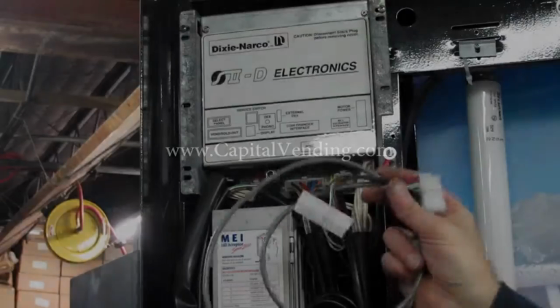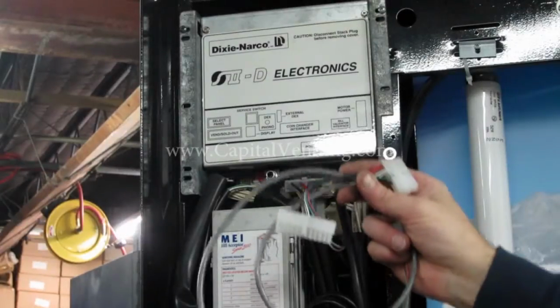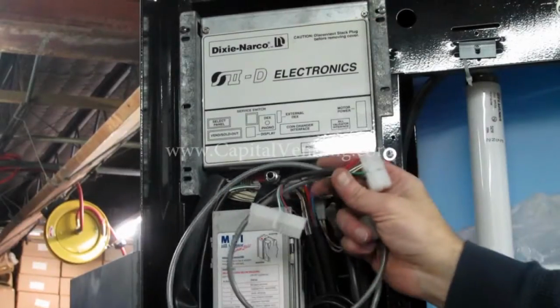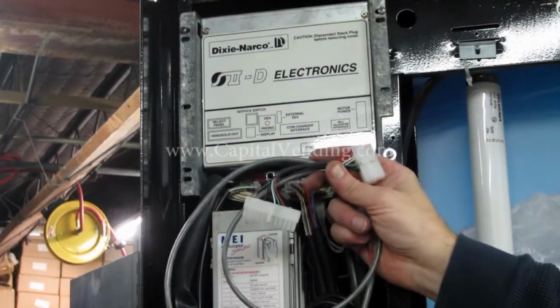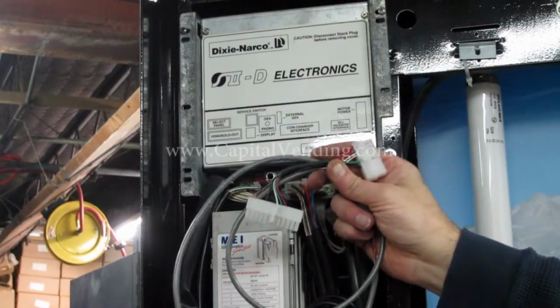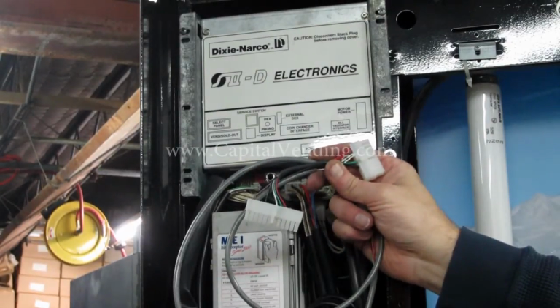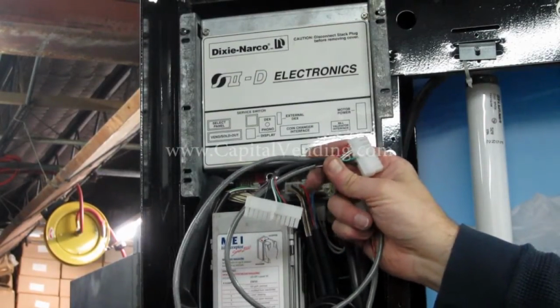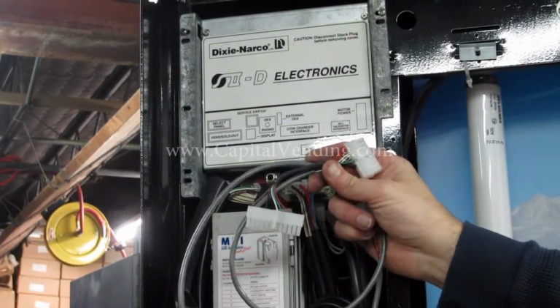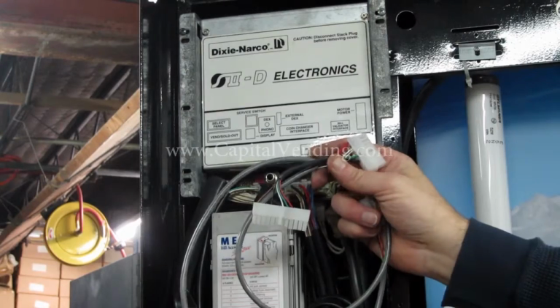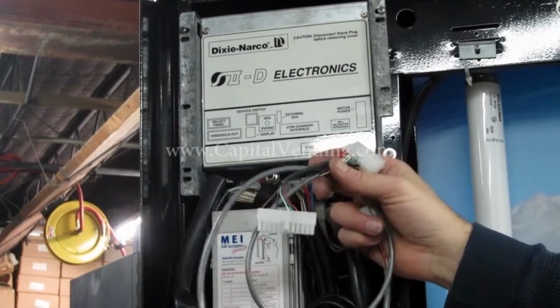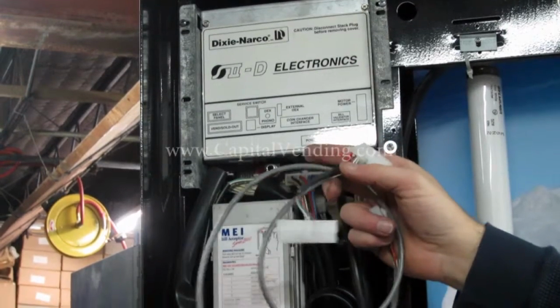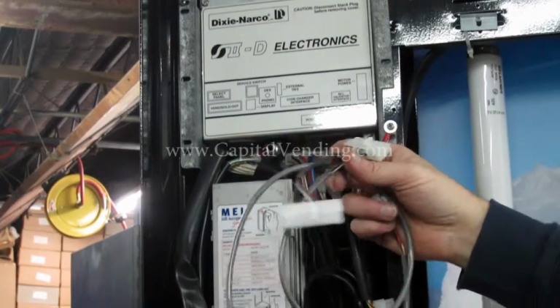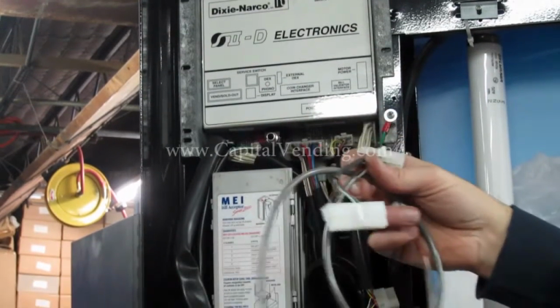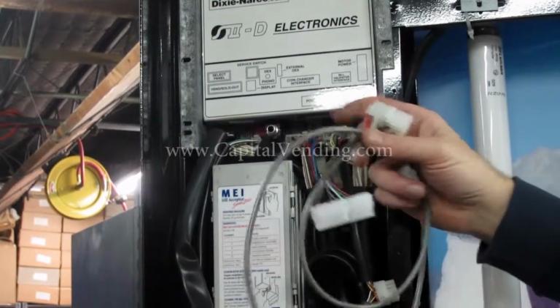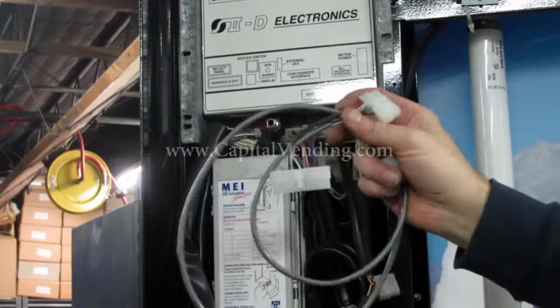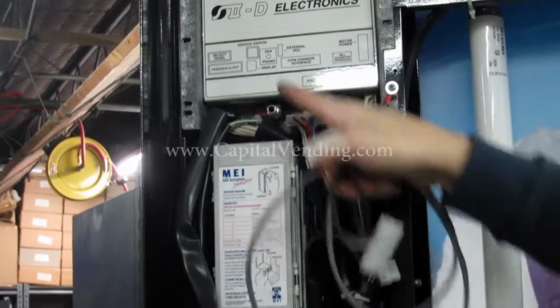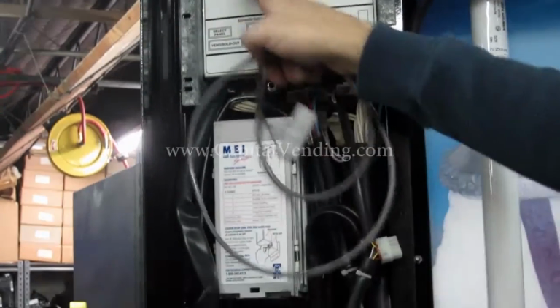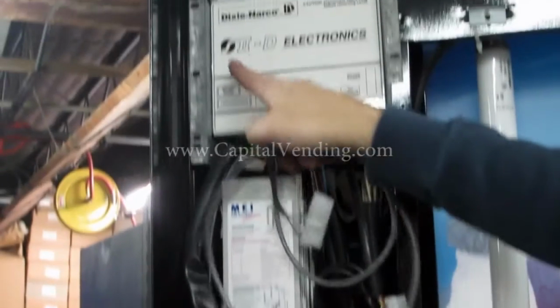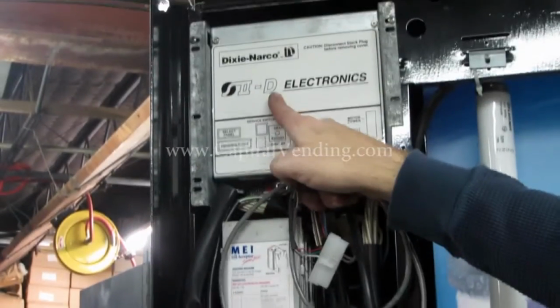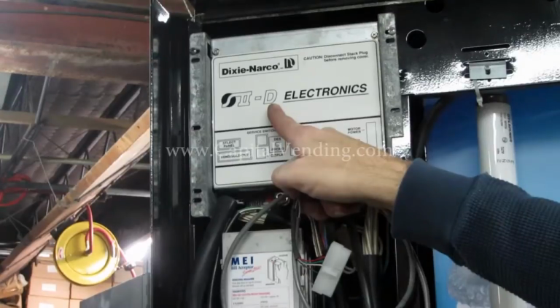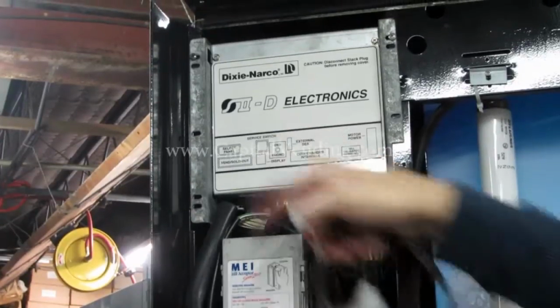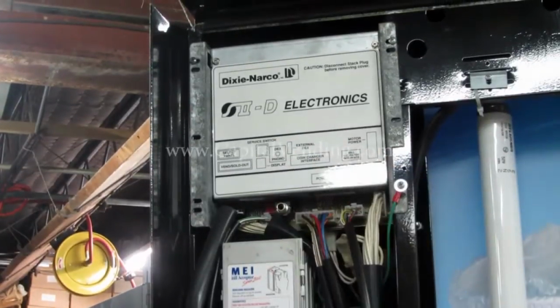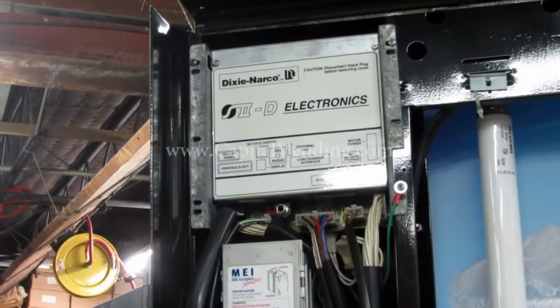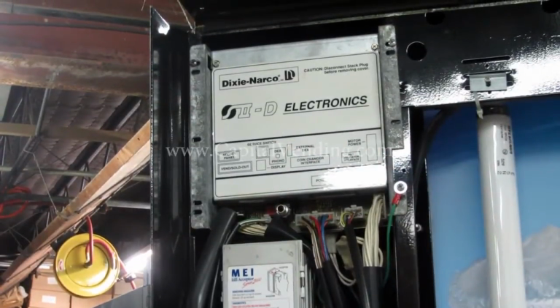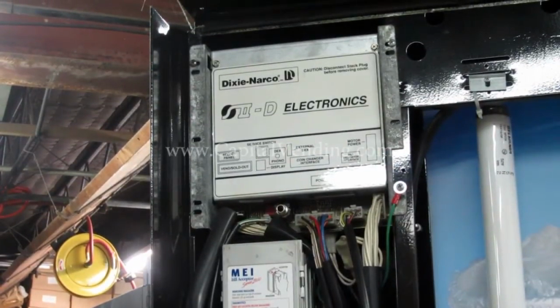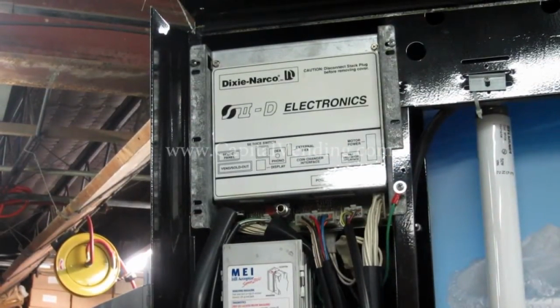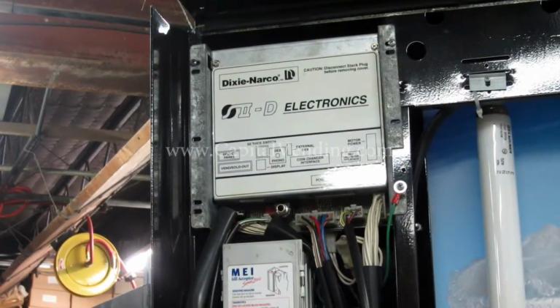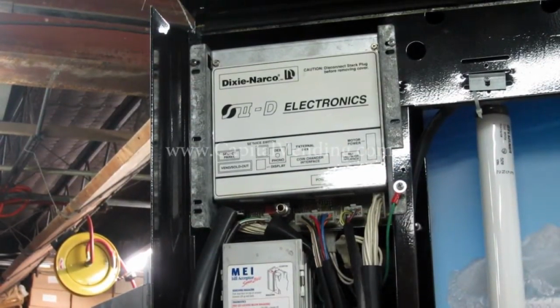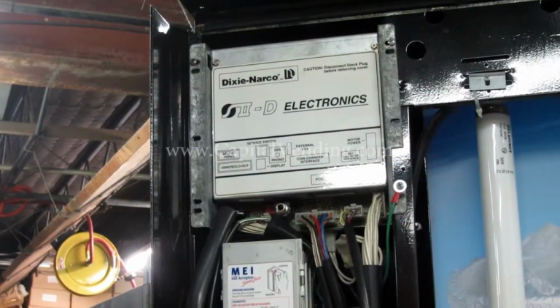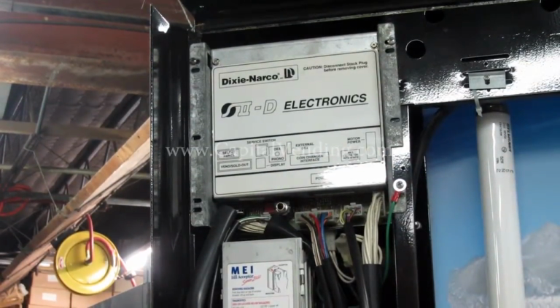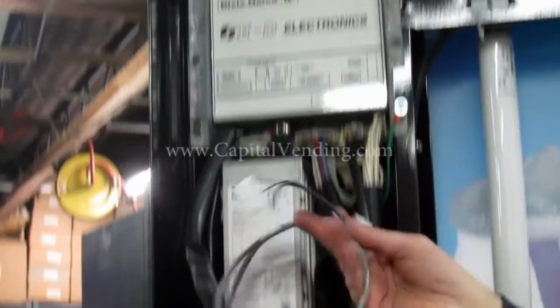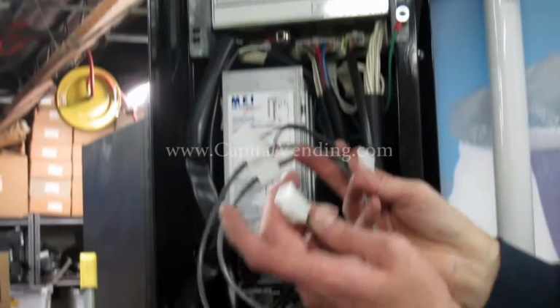This is just a quick video to give a quick overview of a harness made by Capital Vending. The point of this harness is to use a Dixie Narco in S2D, or to interface with the earlier version S2 board, and convert it to the MDB interface.